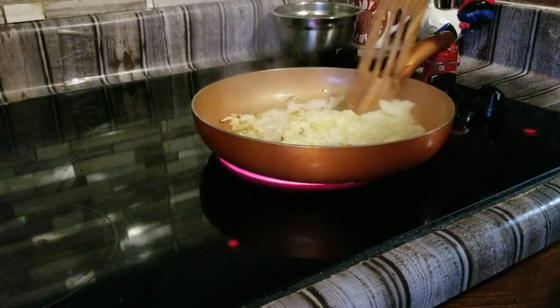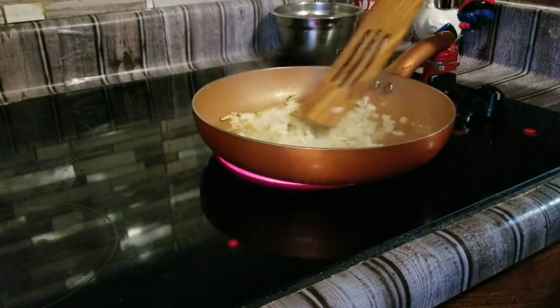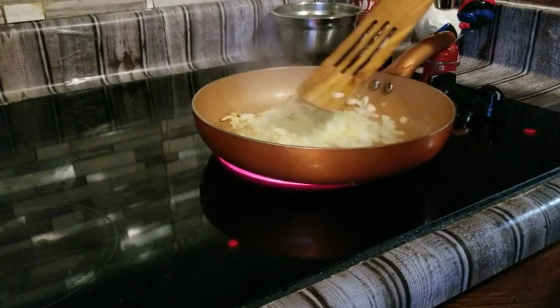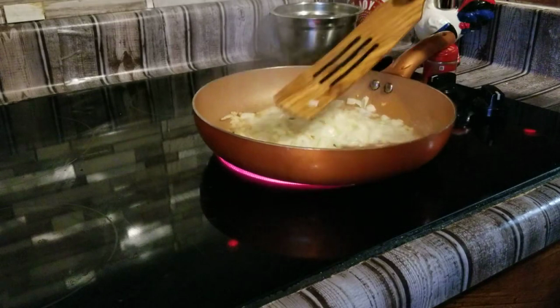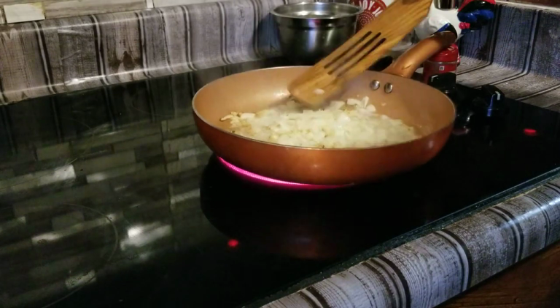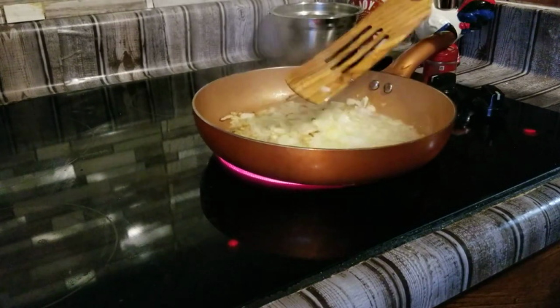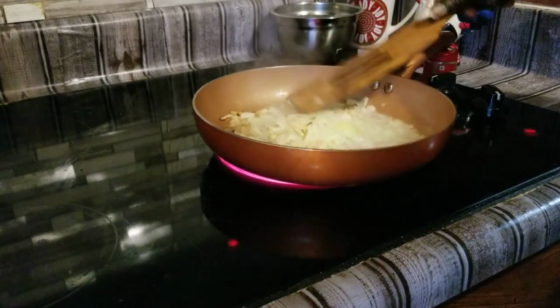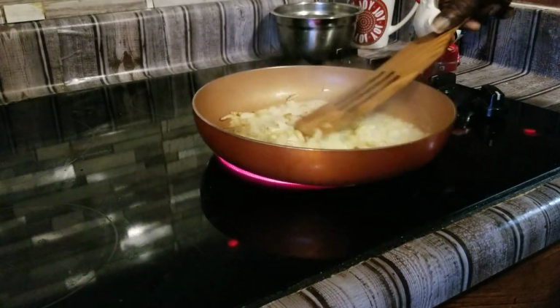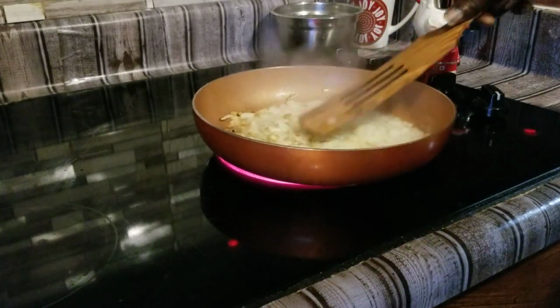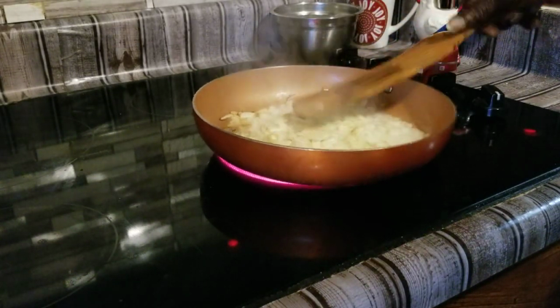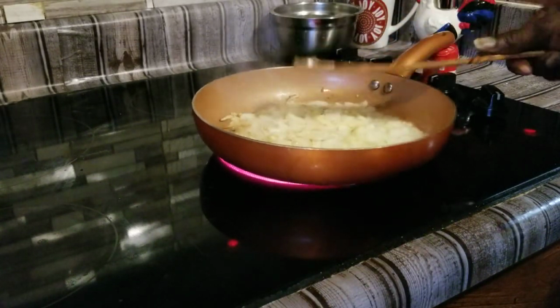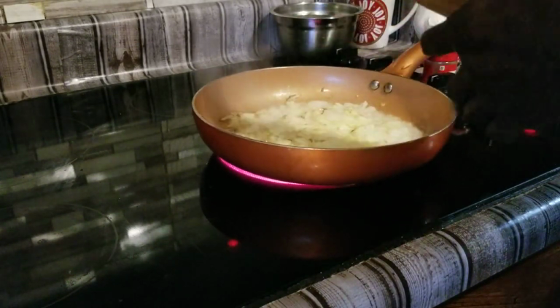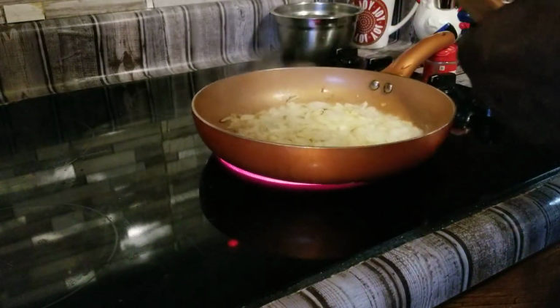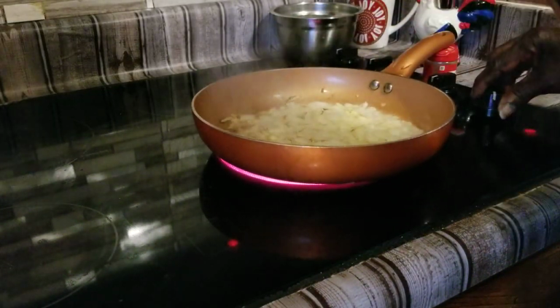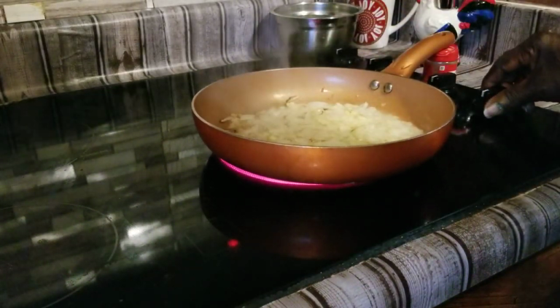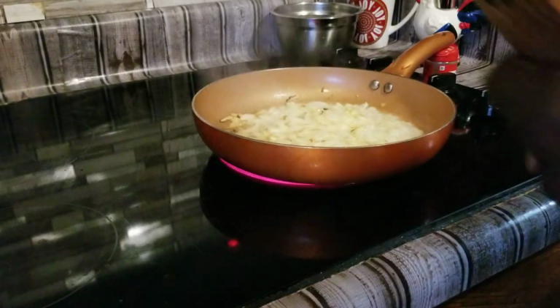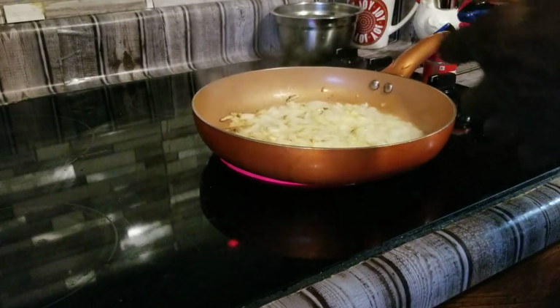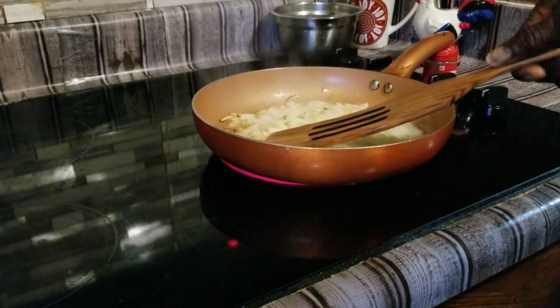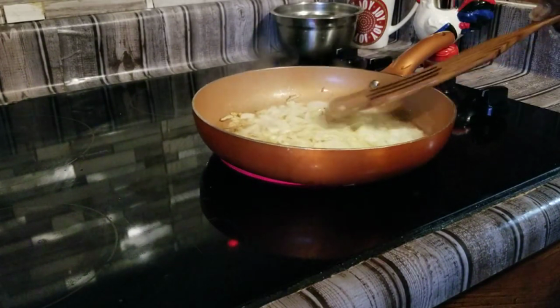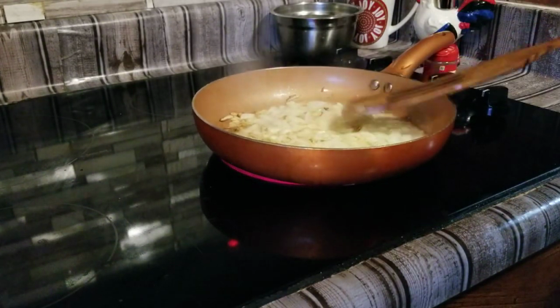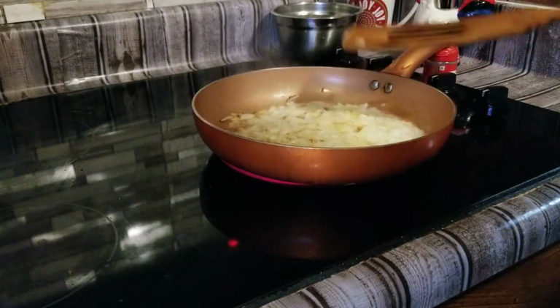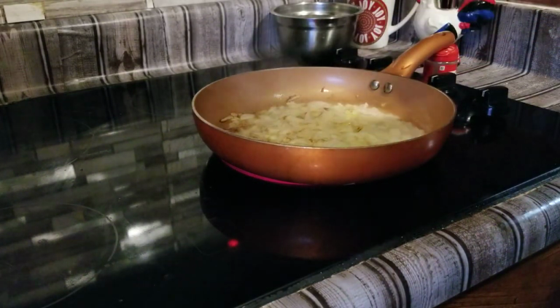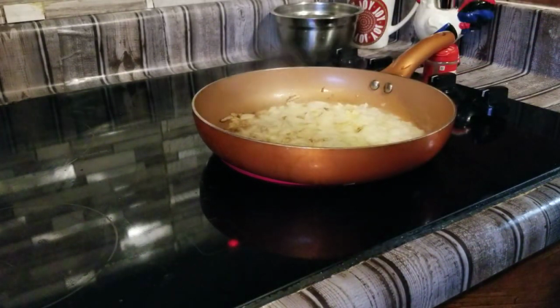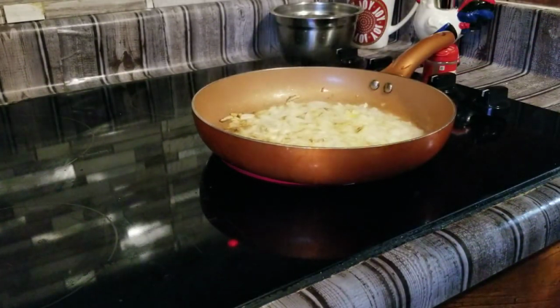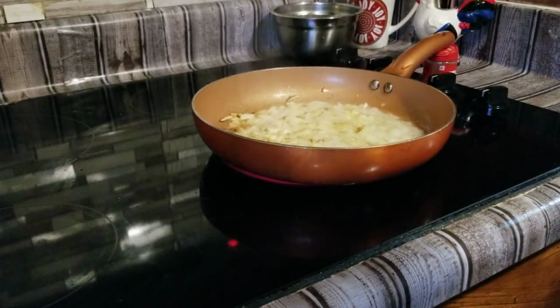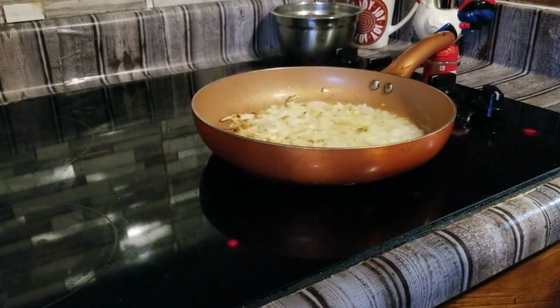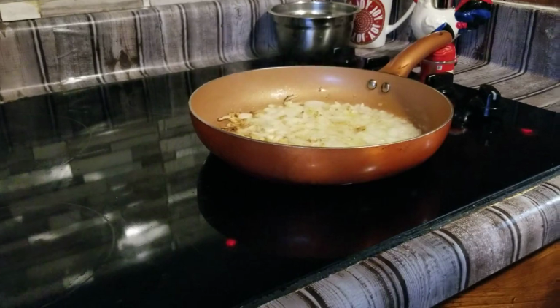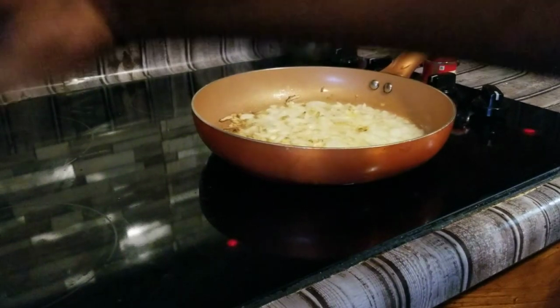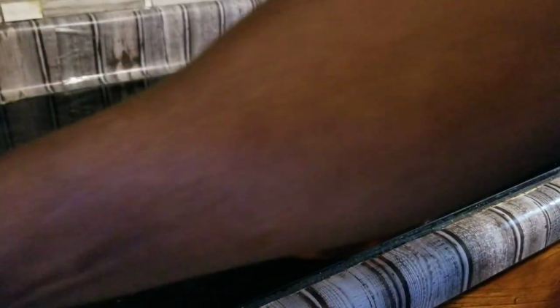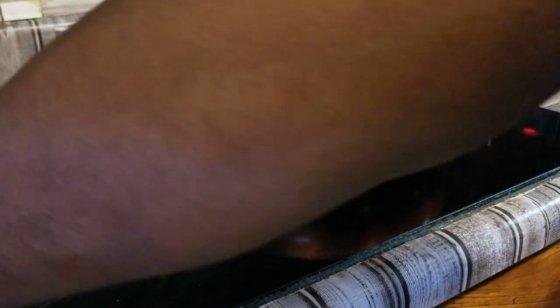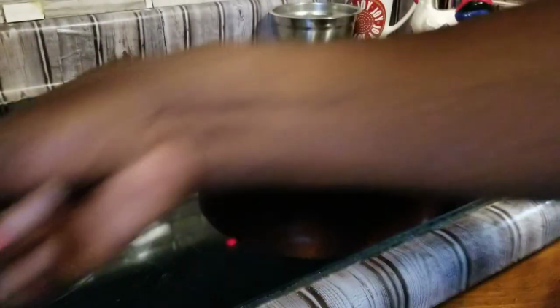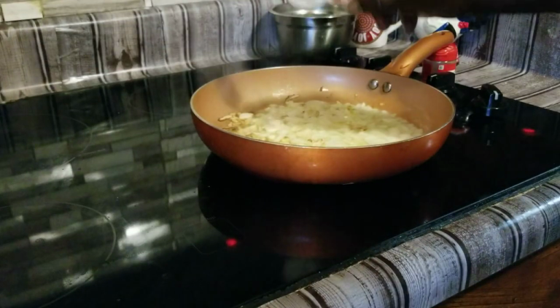When we put our flour in, we got one third cup of flour. We're going to go ahead and mix our flour in.